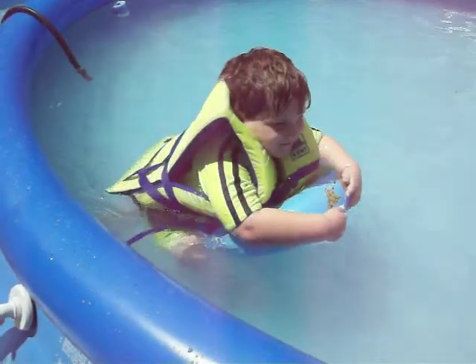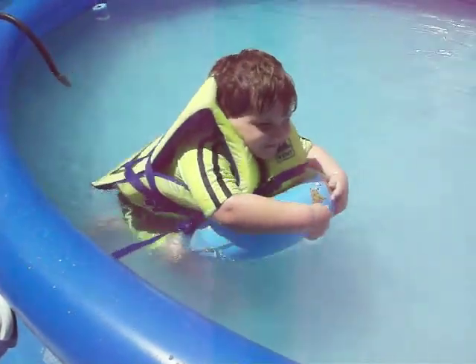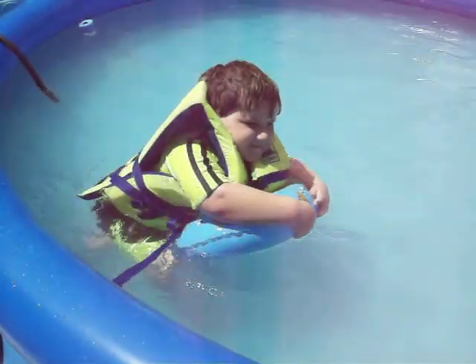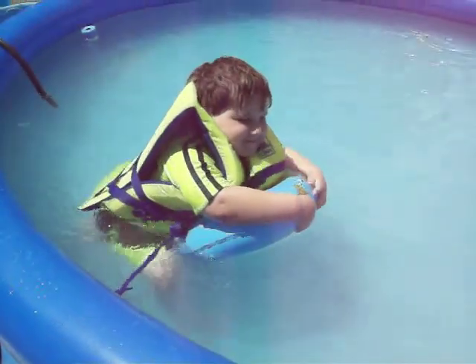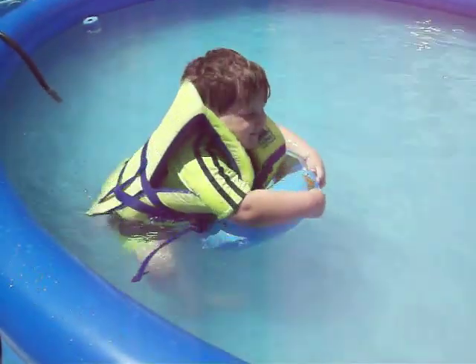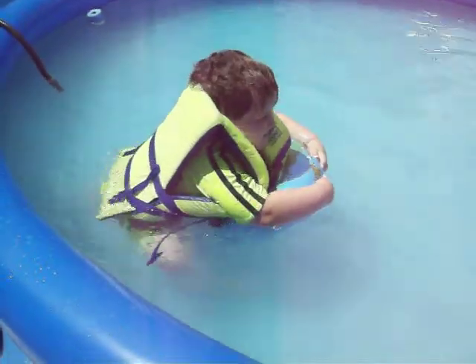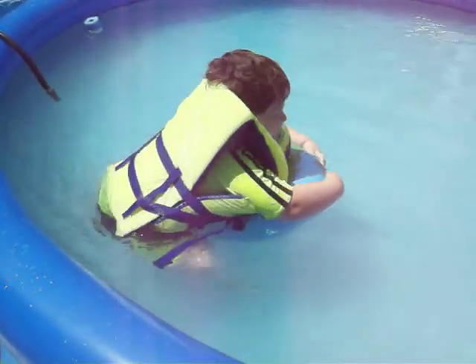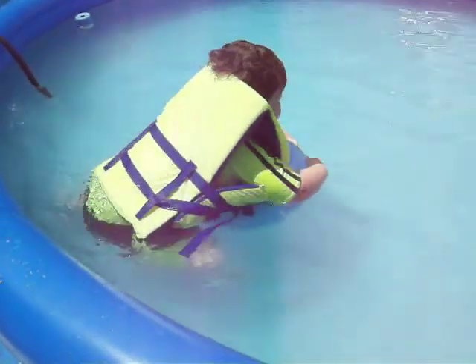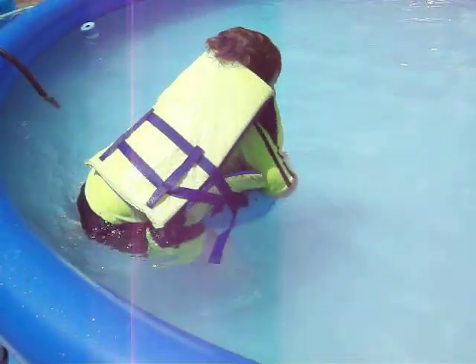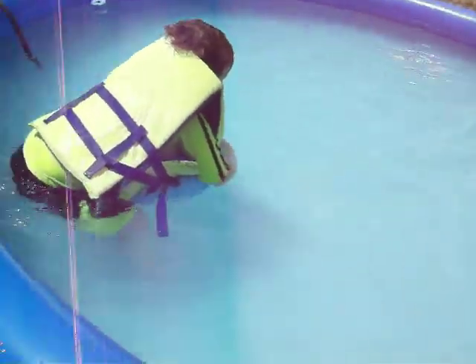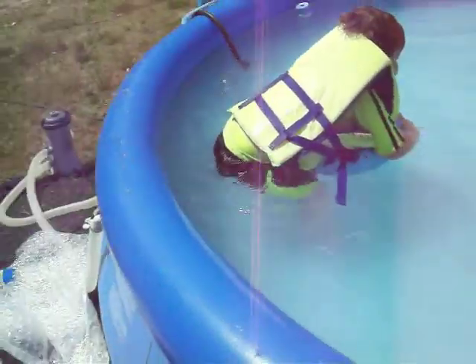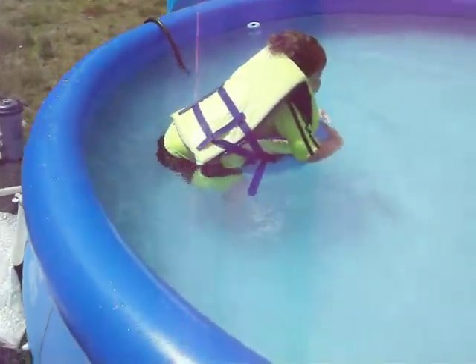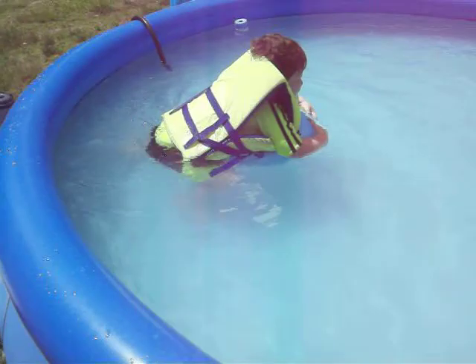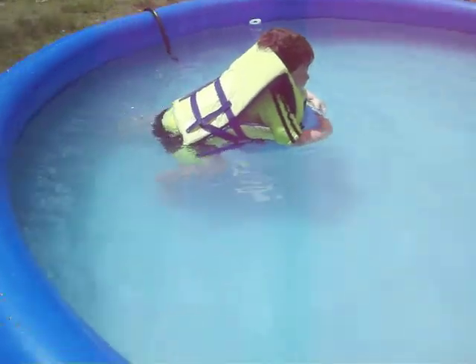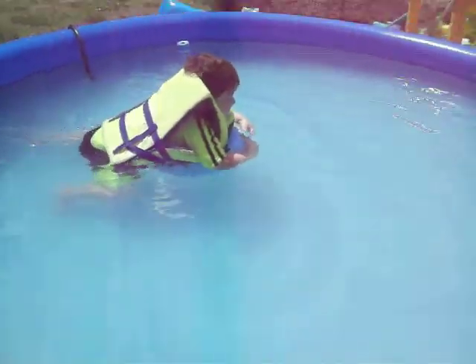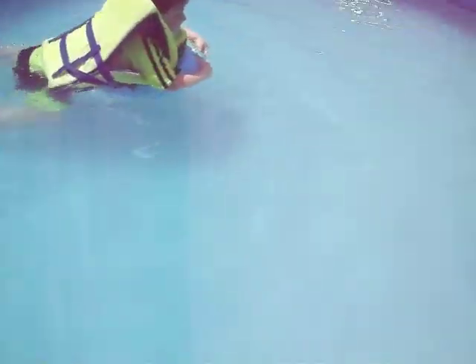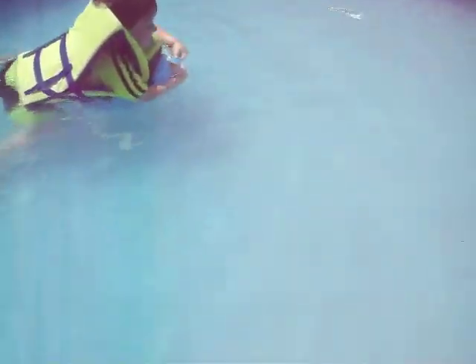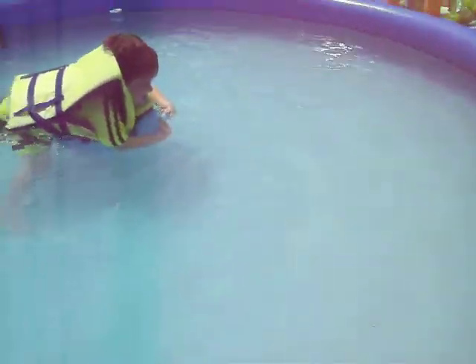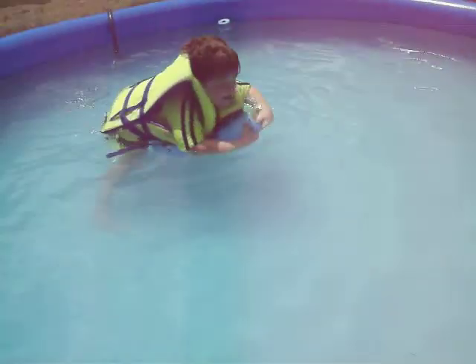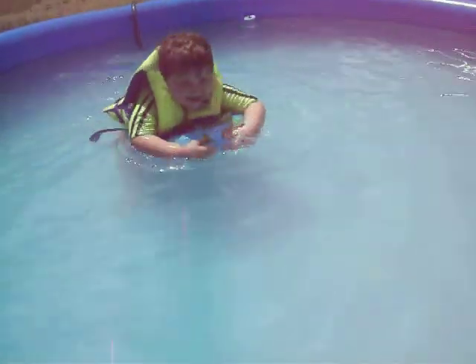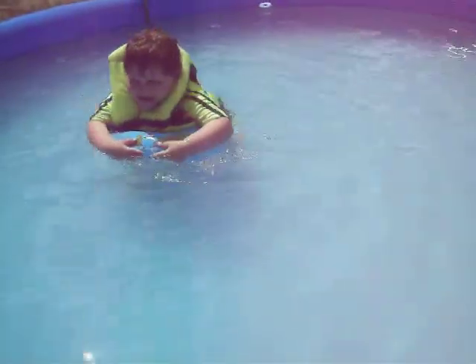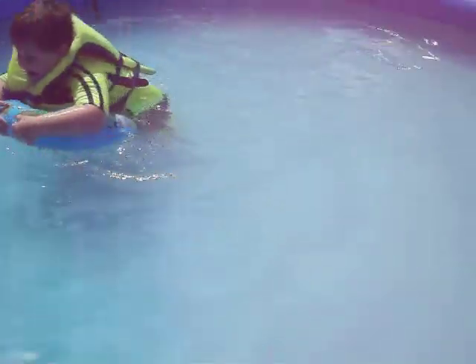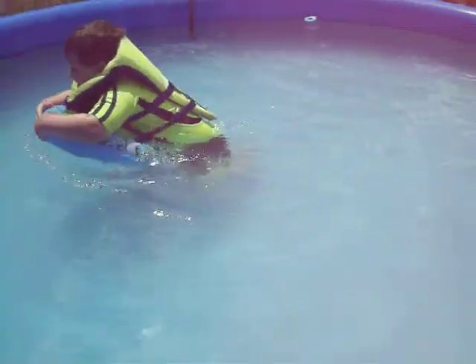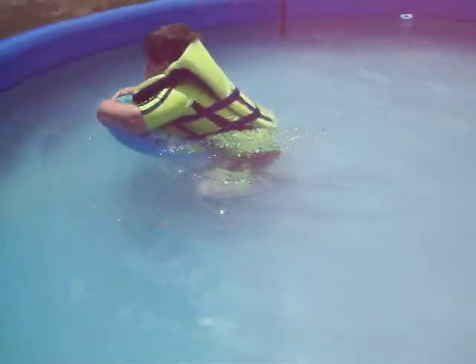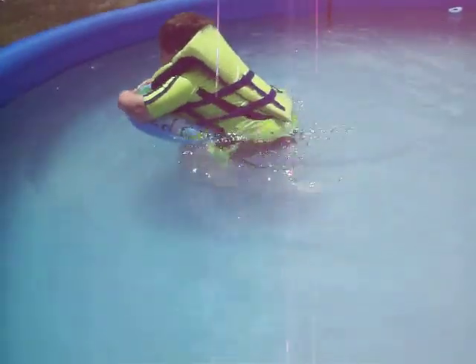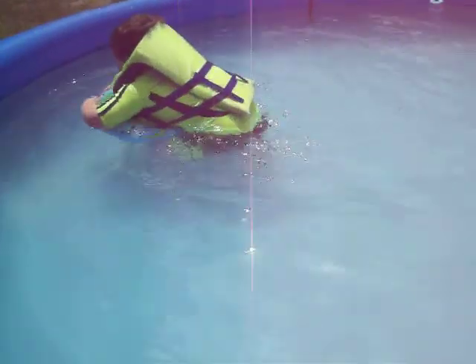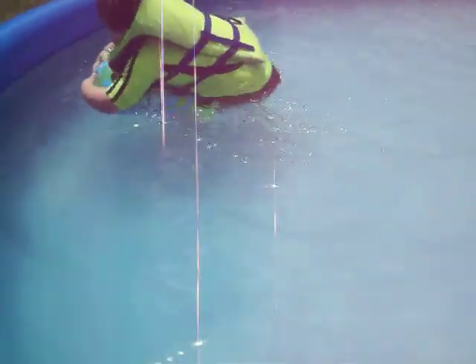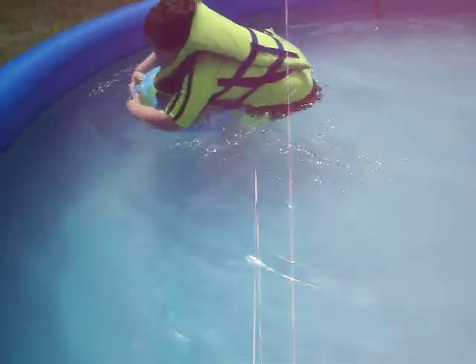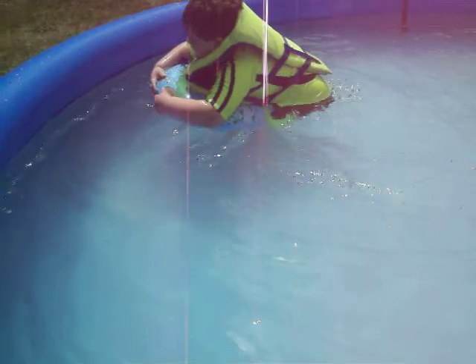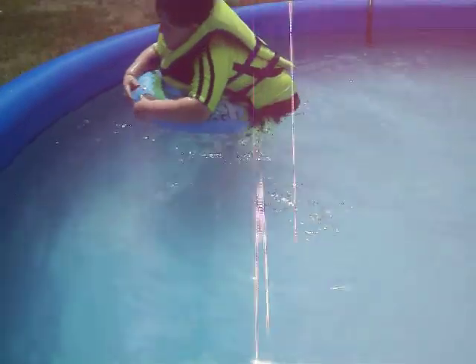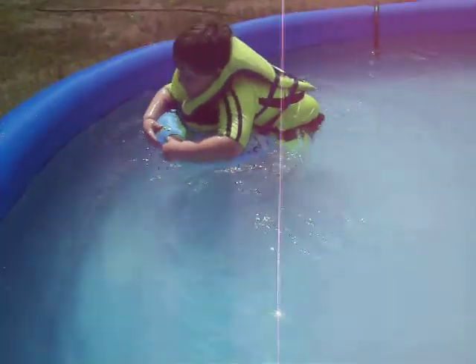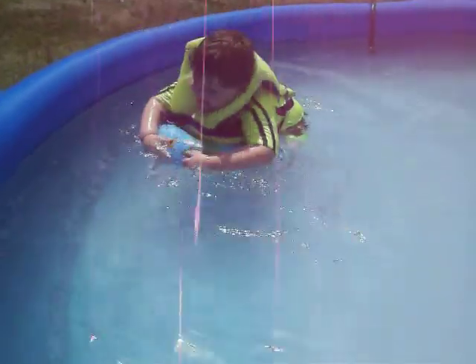Yes, I do. So what's going on? You just learned how to swim? Yeah. You're excited about that, aren't you? Yeah.